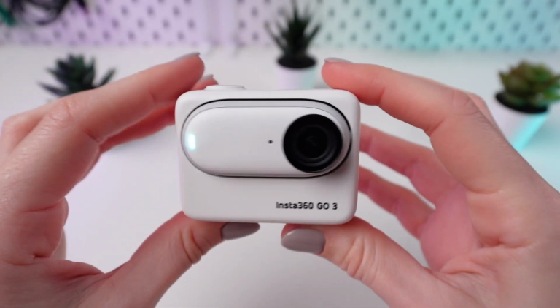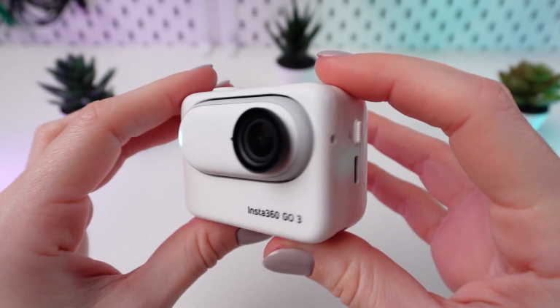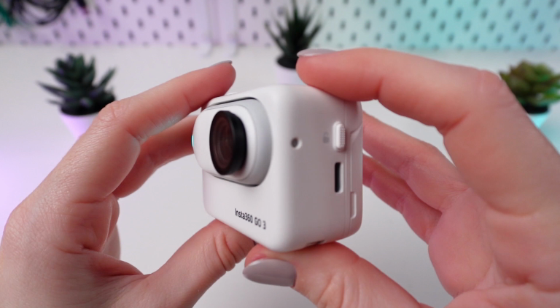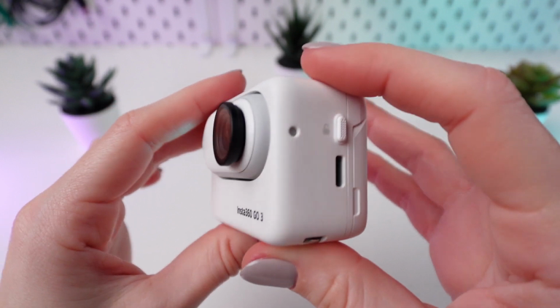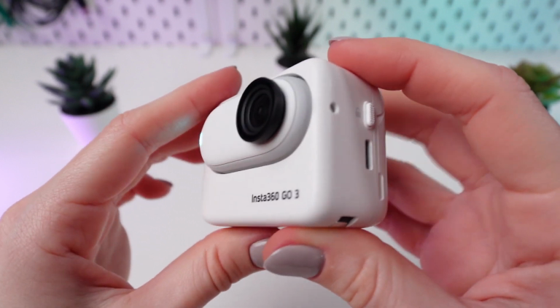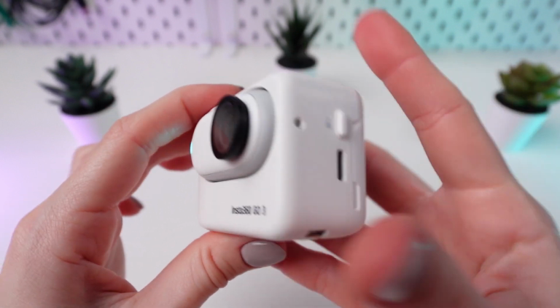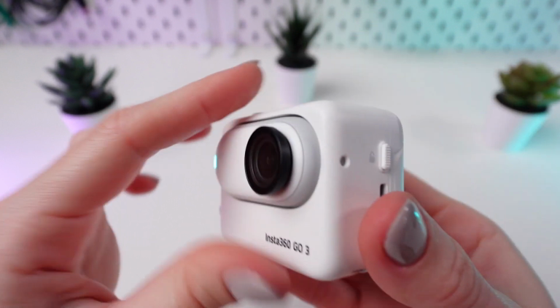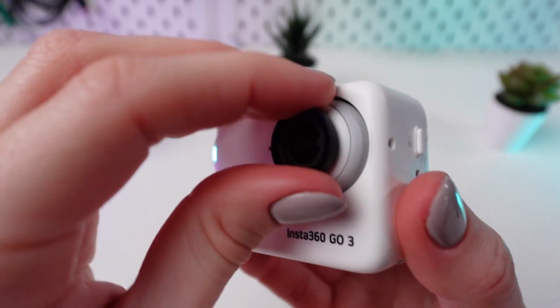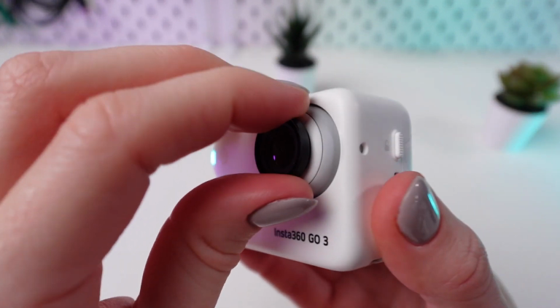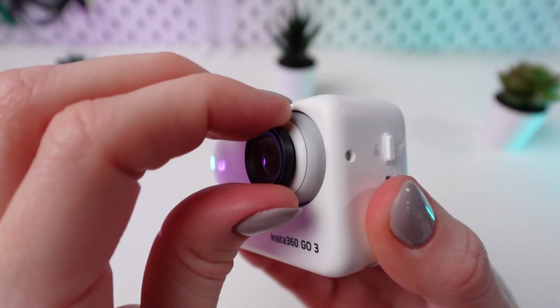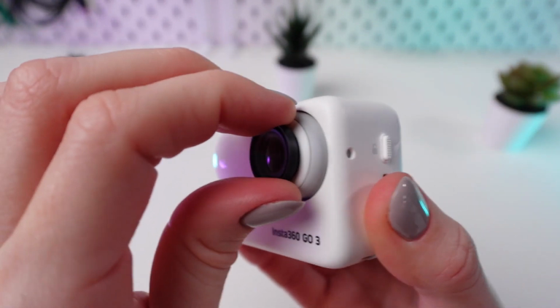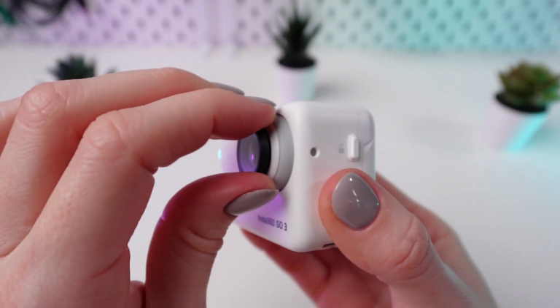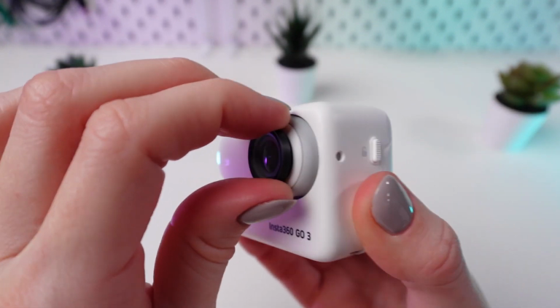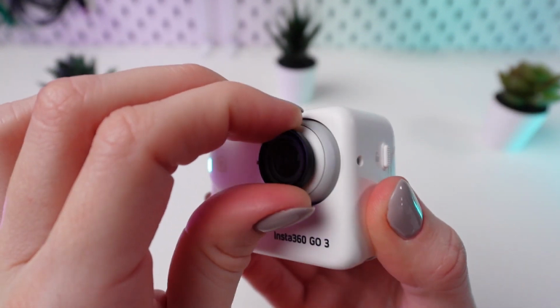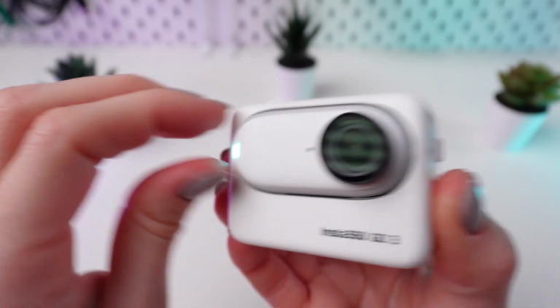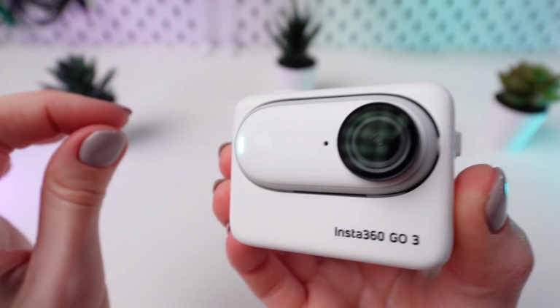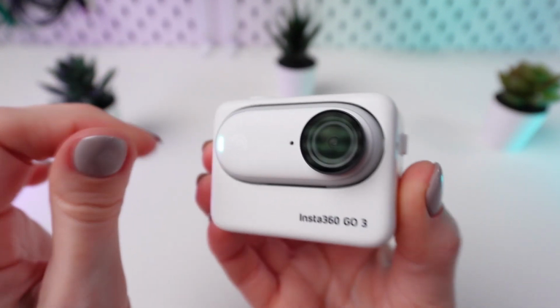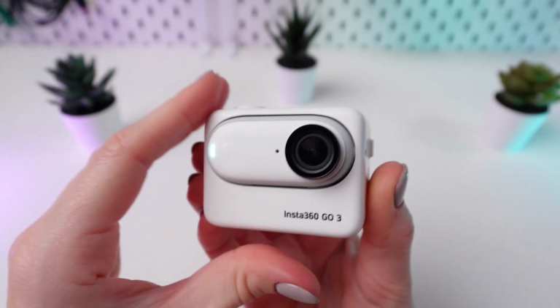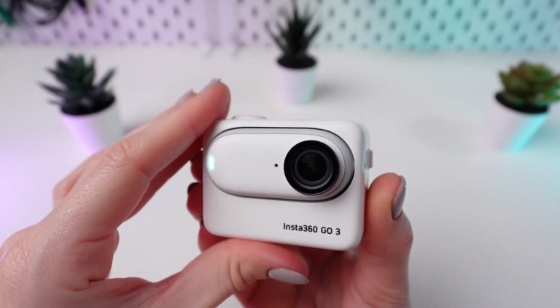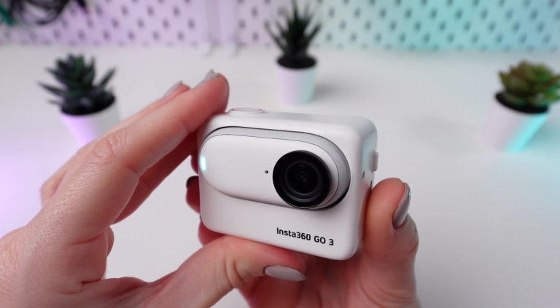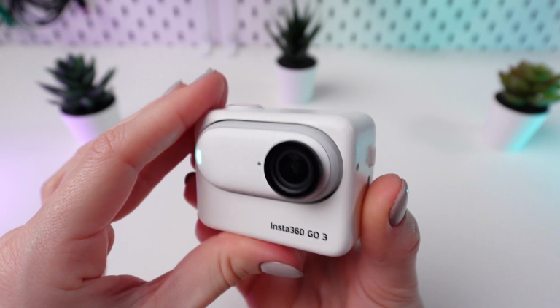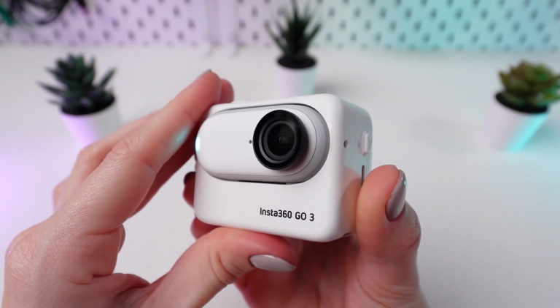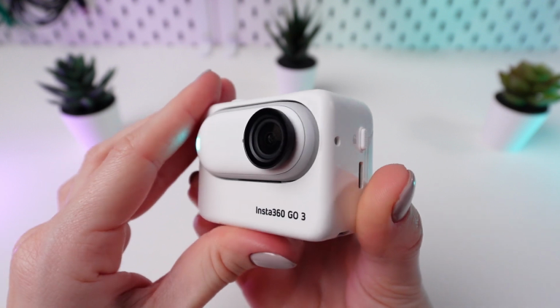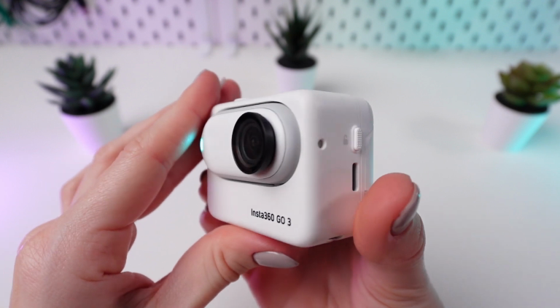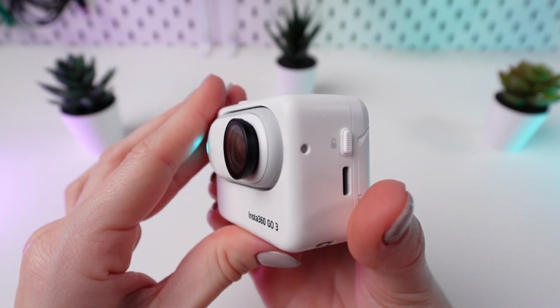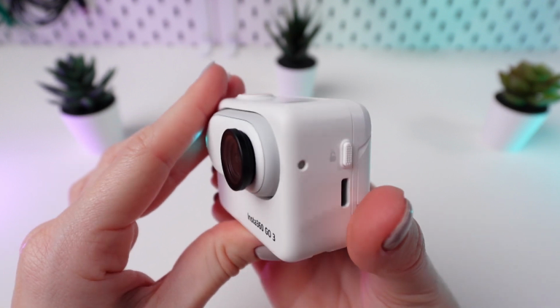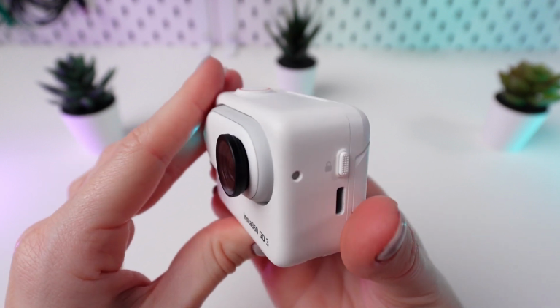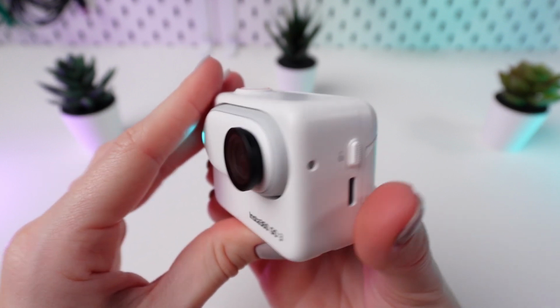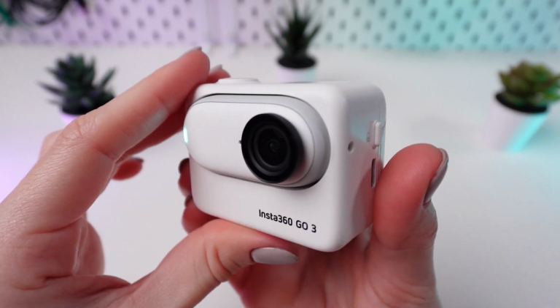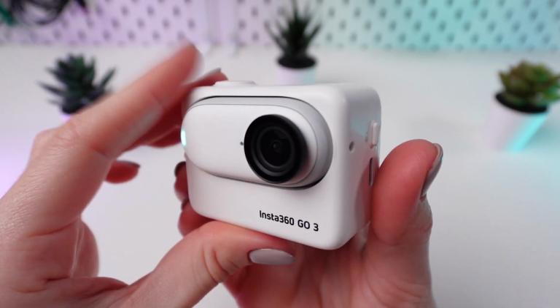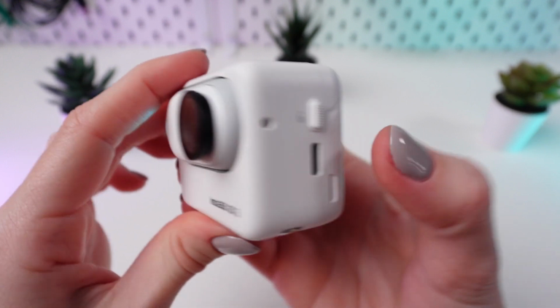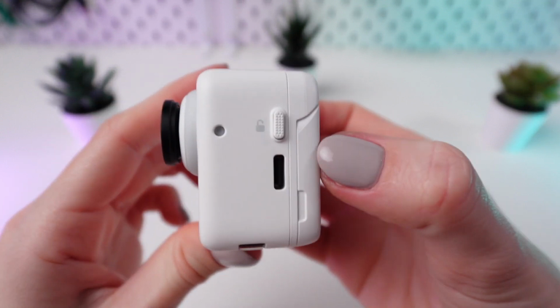When nestled securely within the ActionPod, the camera becomes unassailable for direct removal. To disengage it, just press the Unlock button and withdraw it from the pod.